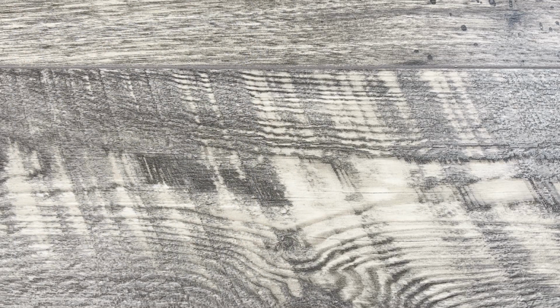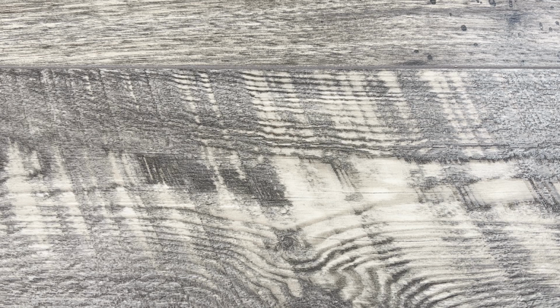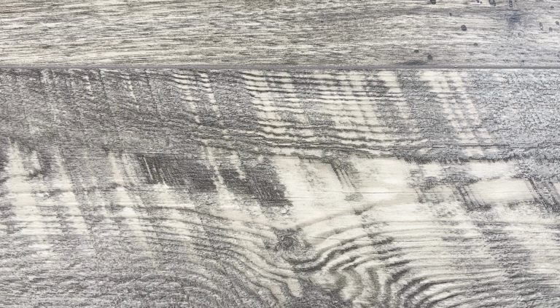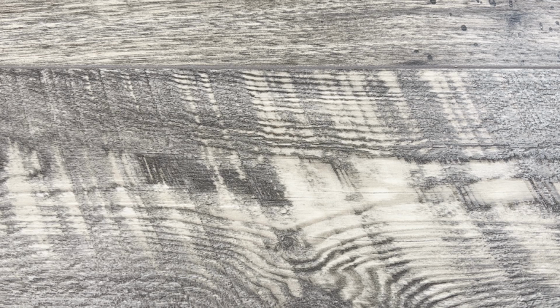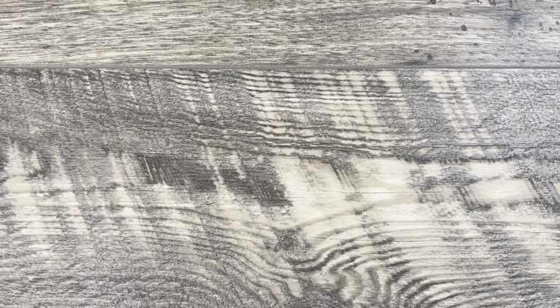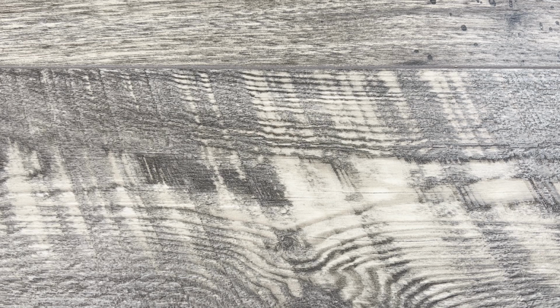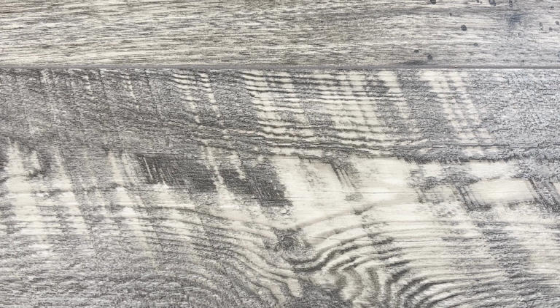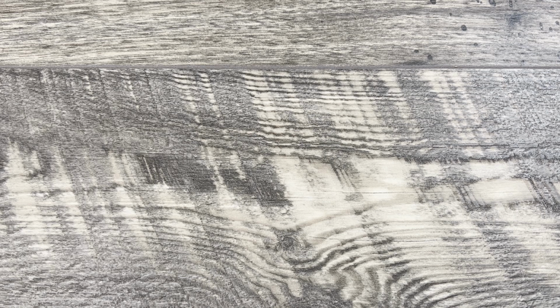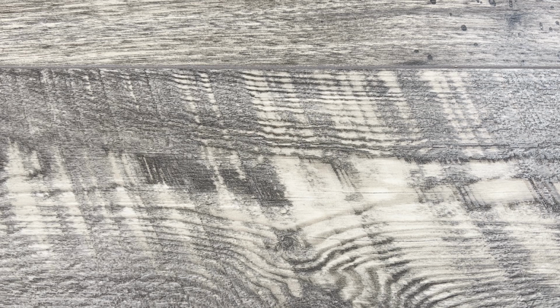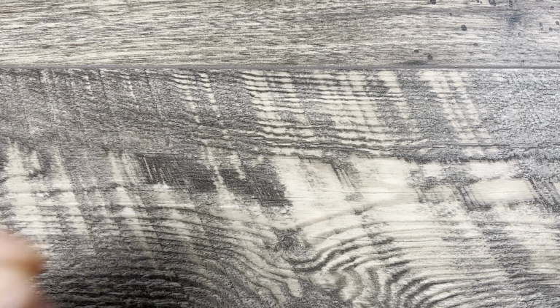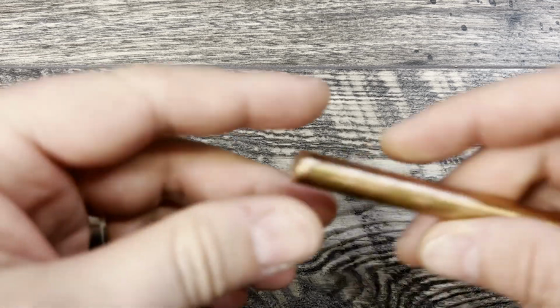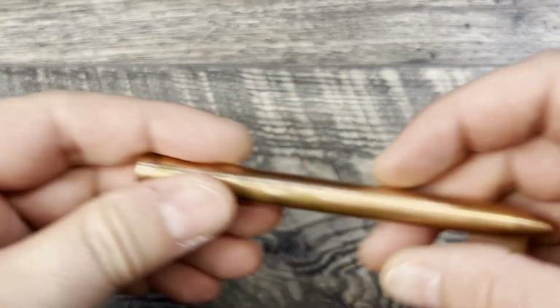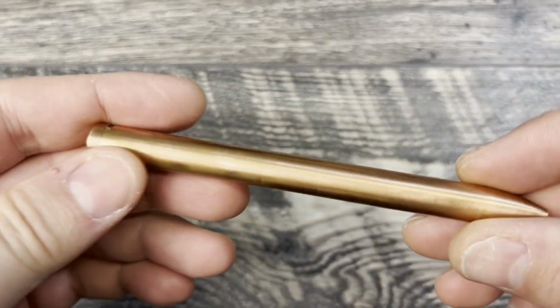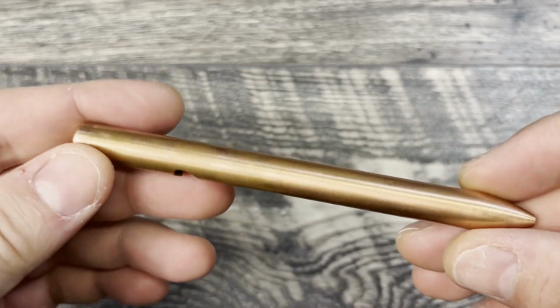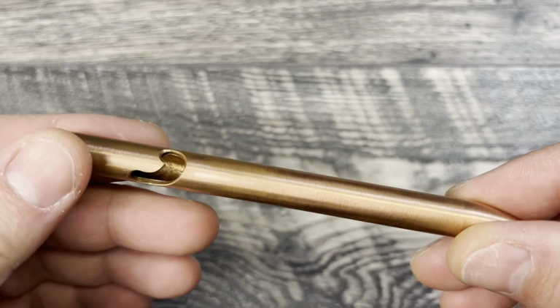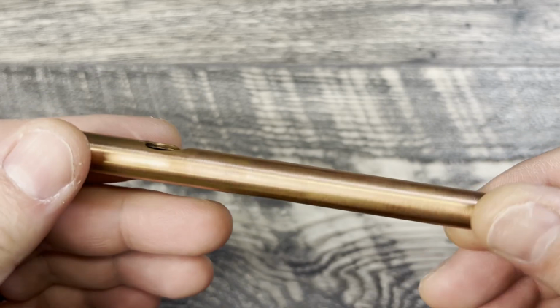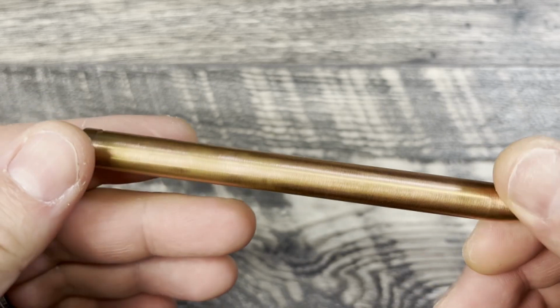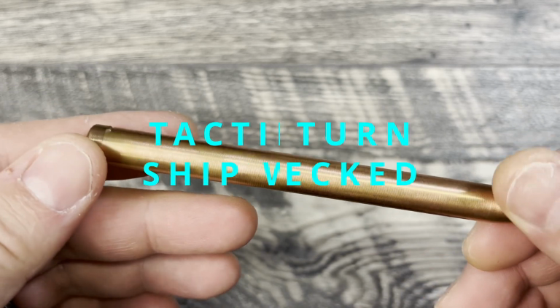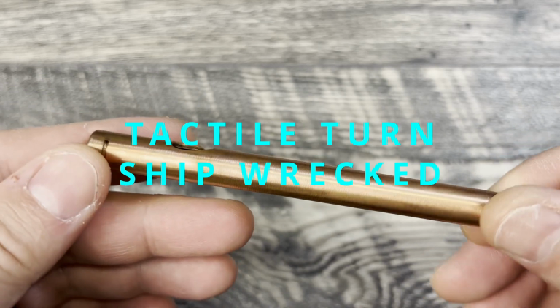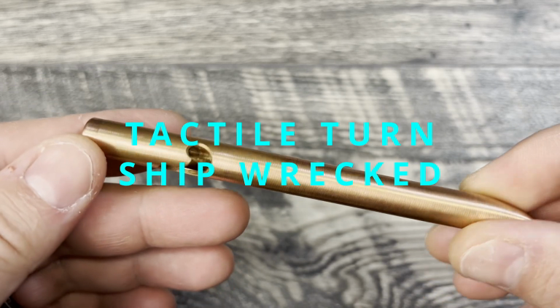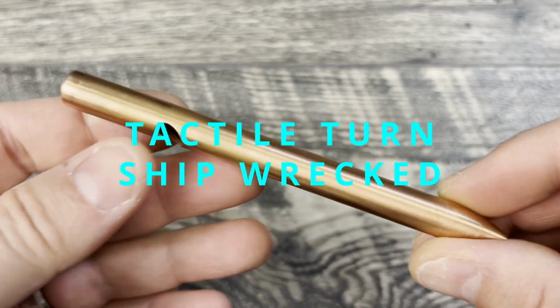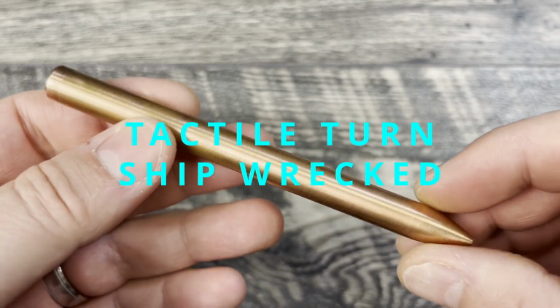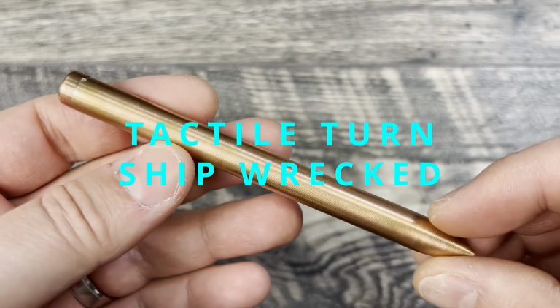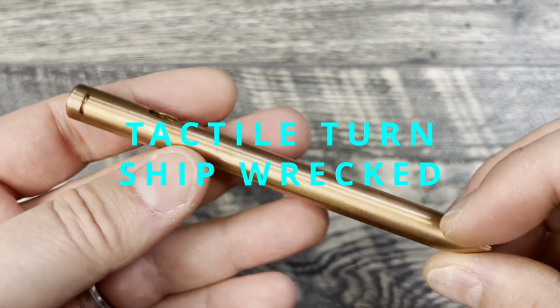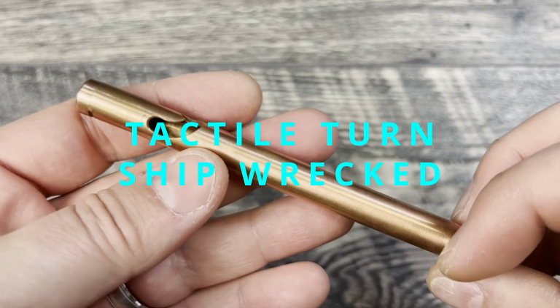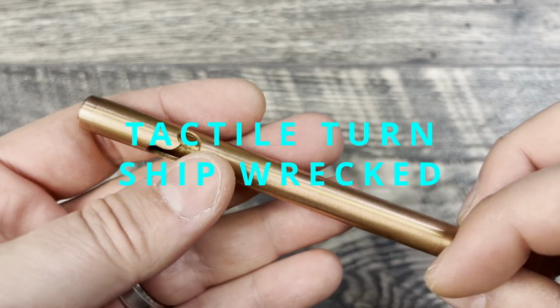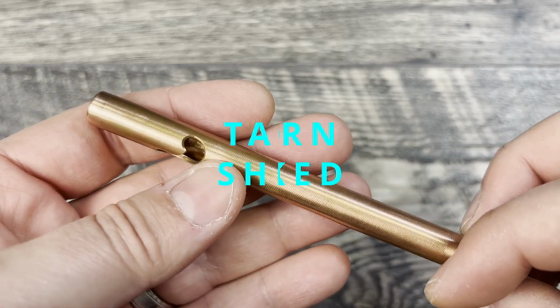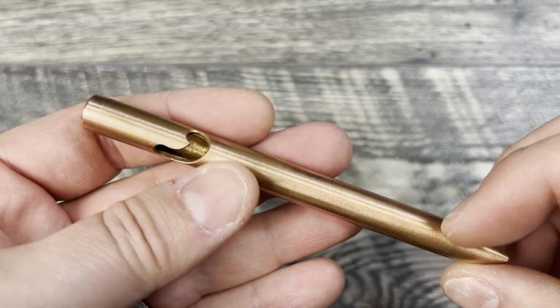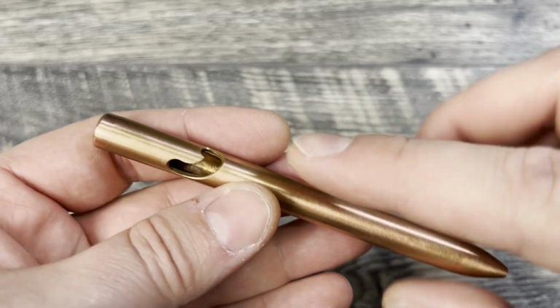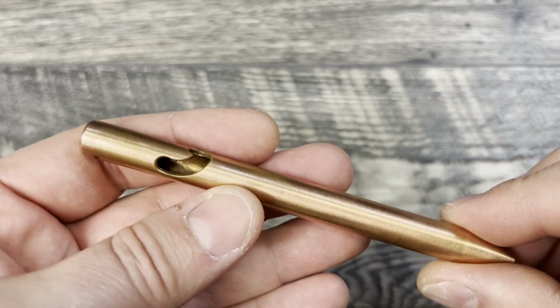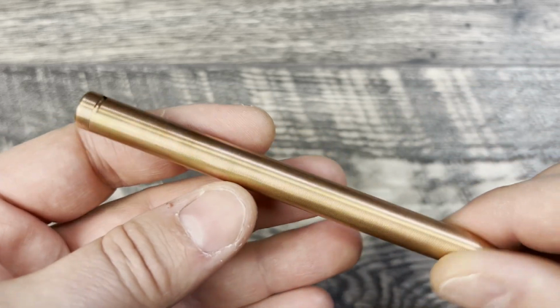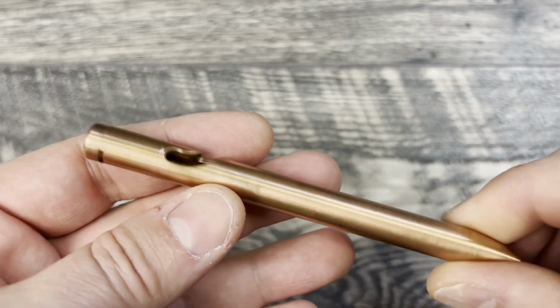Today we're going to be doing something a little bit different on the channel. We're going to be doing a mod to my copper Tactile Turn pen — this is the bolt action pen.